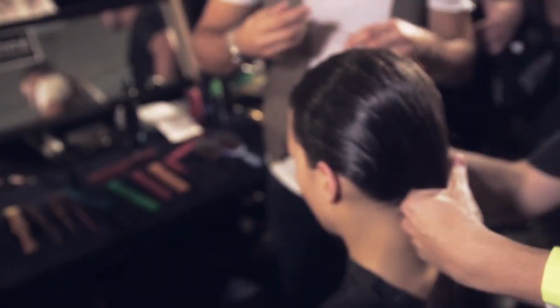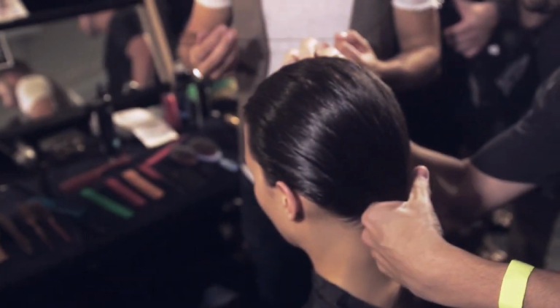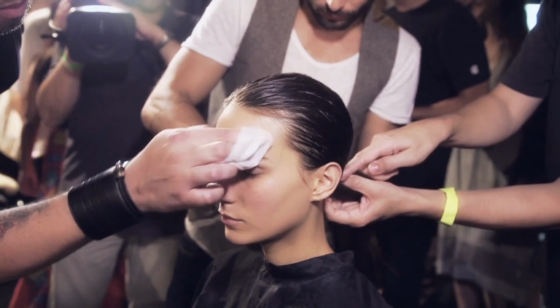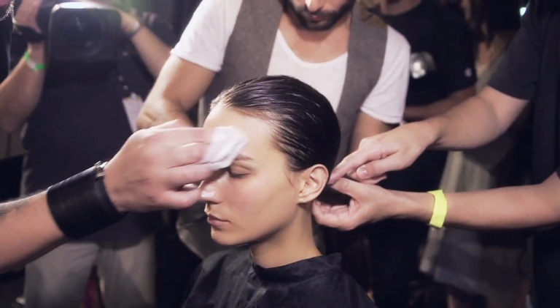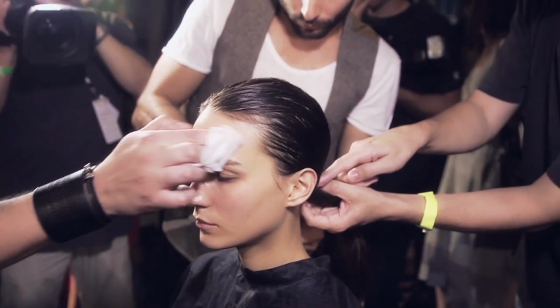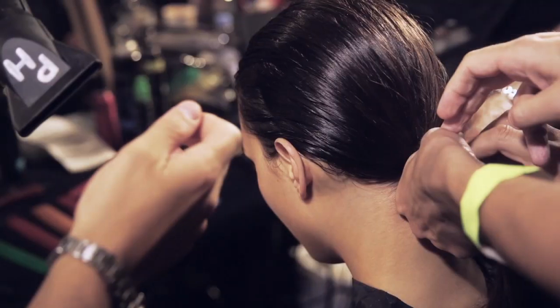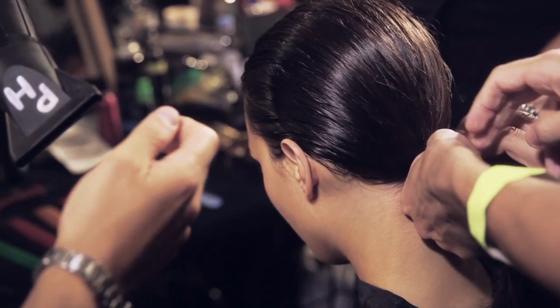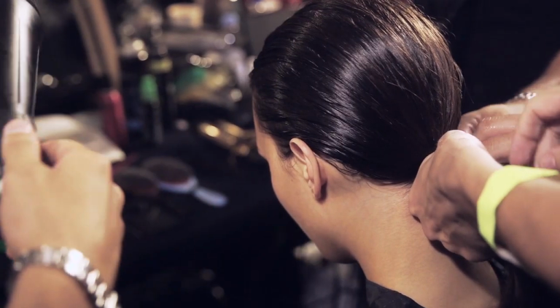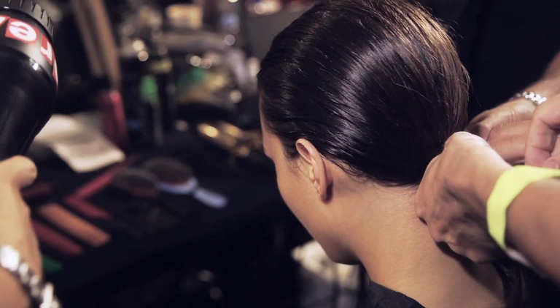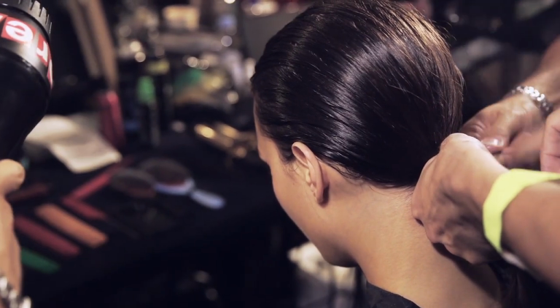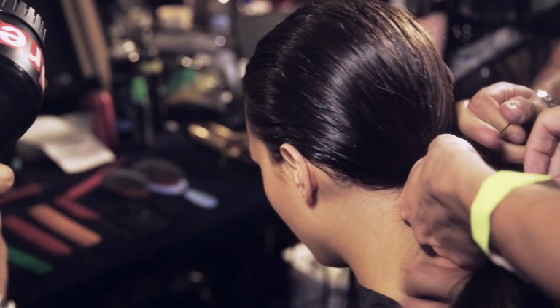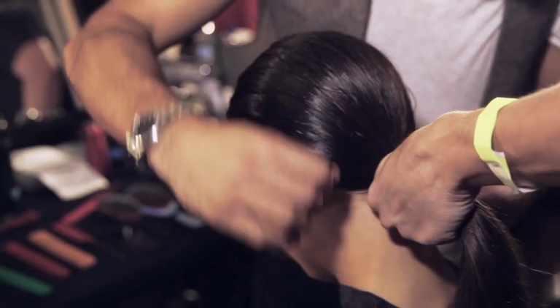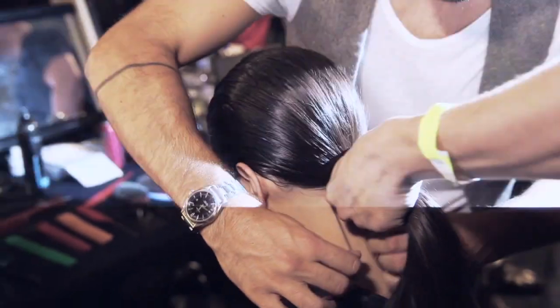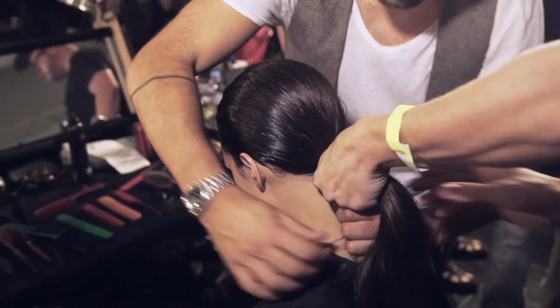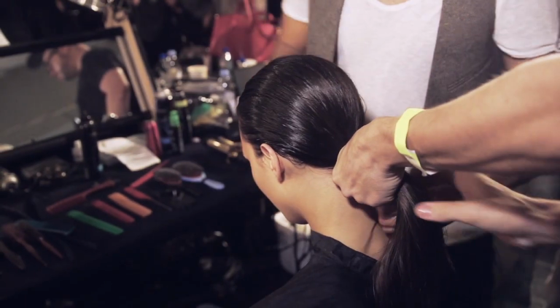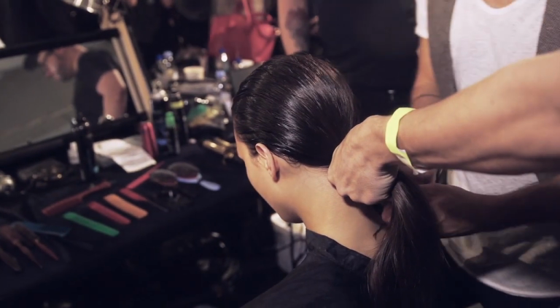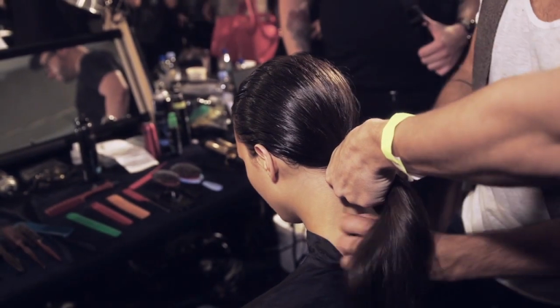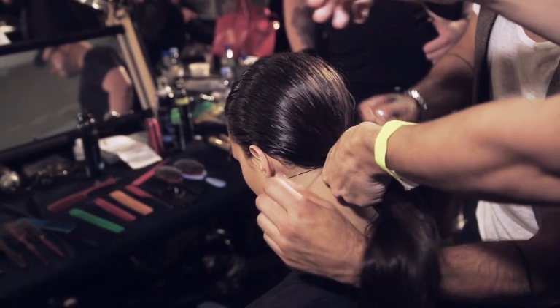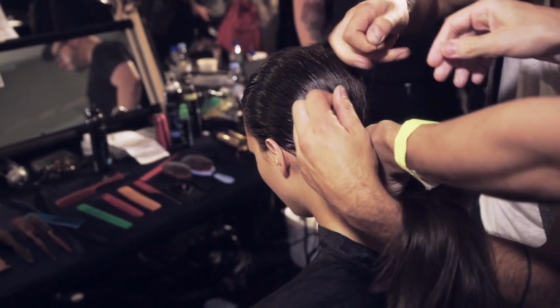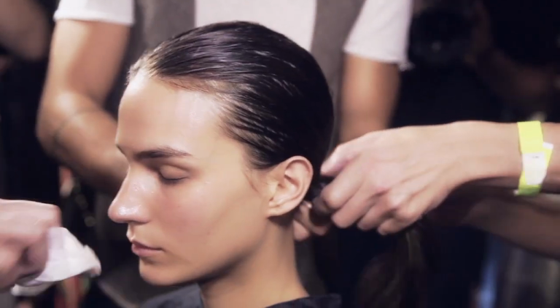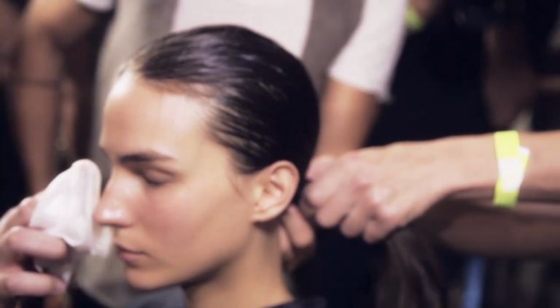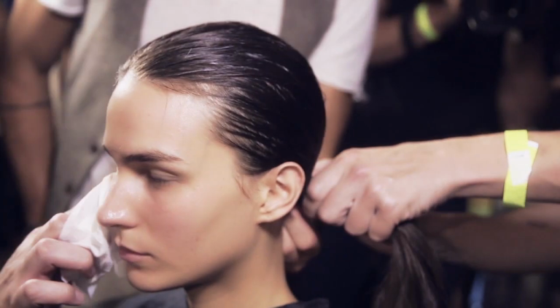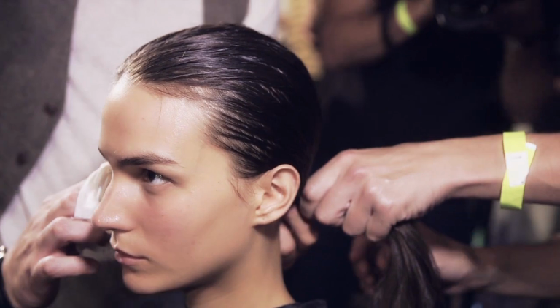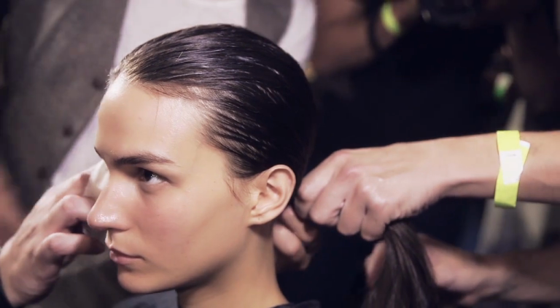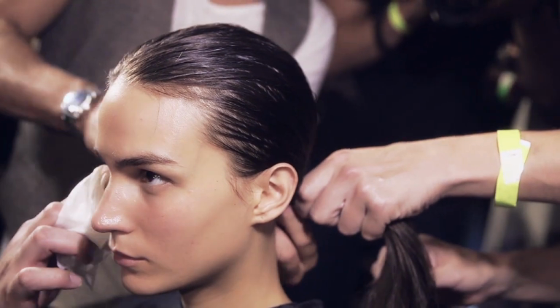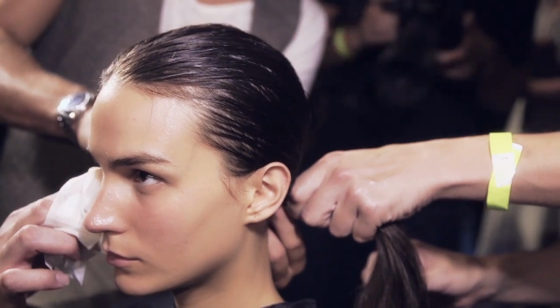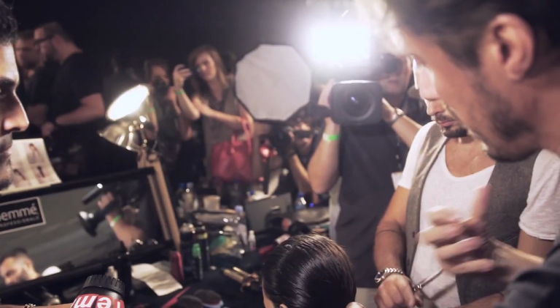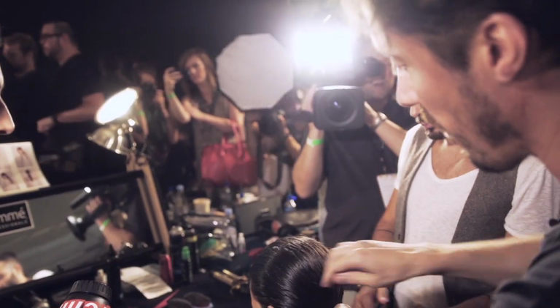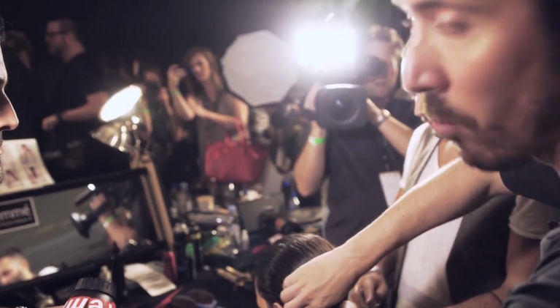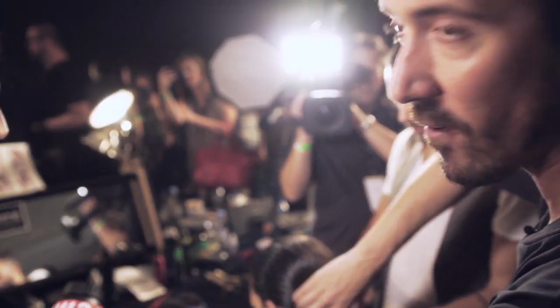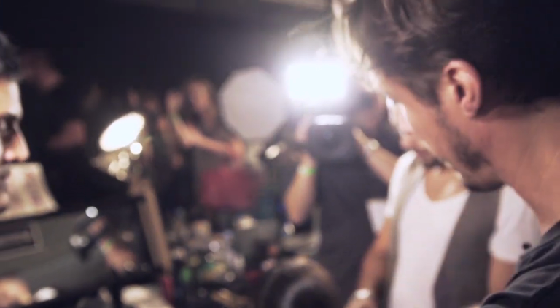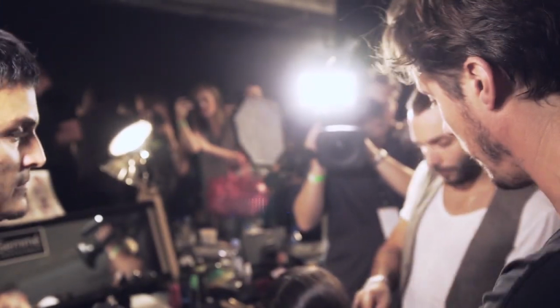We're just pulling the hair down very tight into the nape and just tying it with an elastic — no volume to the hair. I always think with ponytails if it's too high it goes very balletic. It's just meant to look very sporty, very athletic.